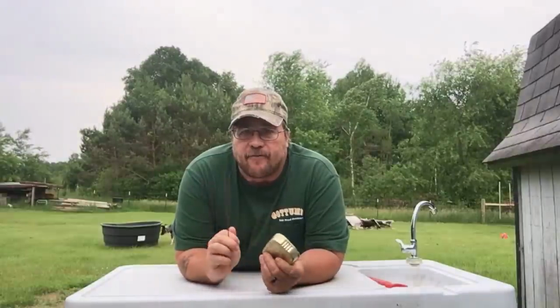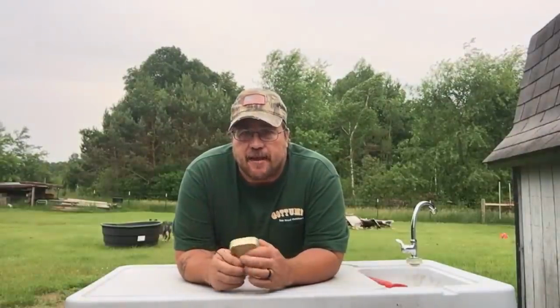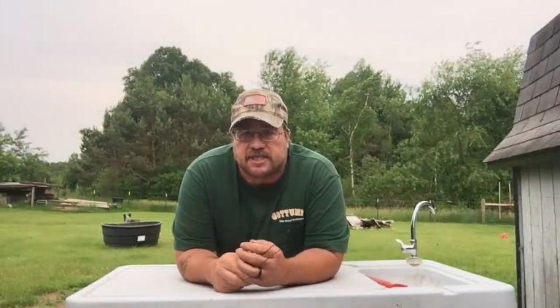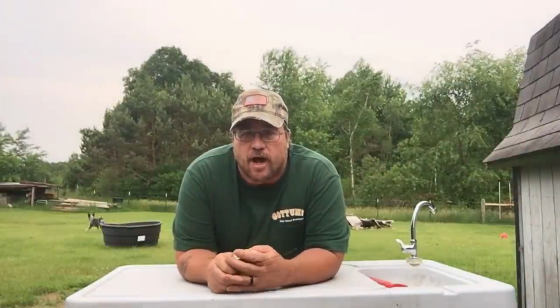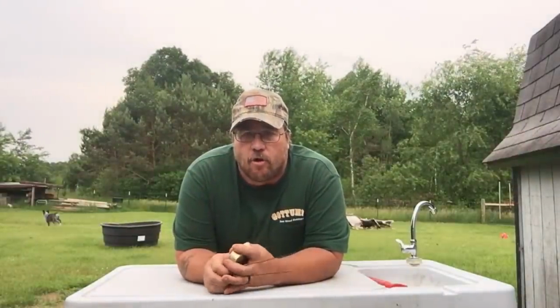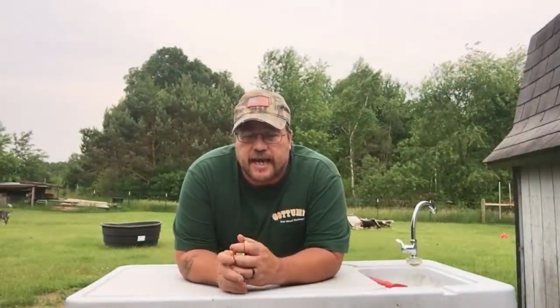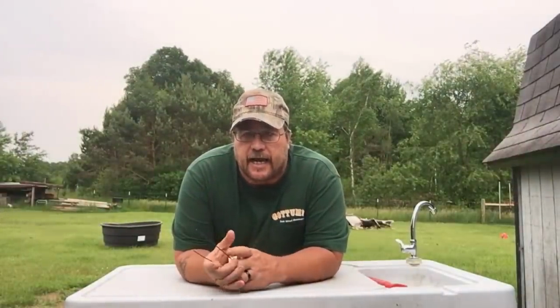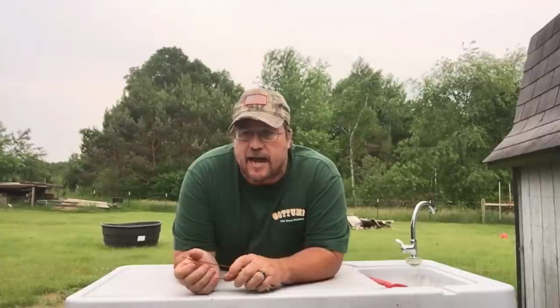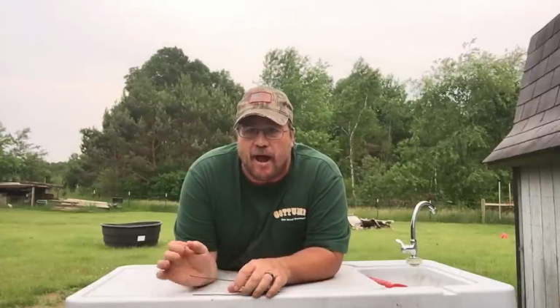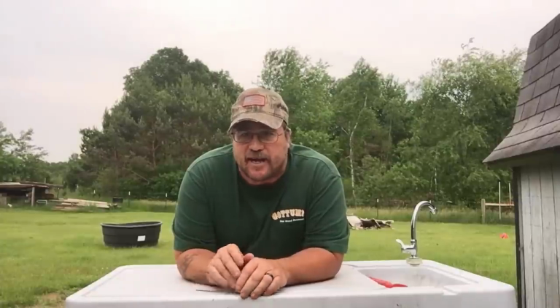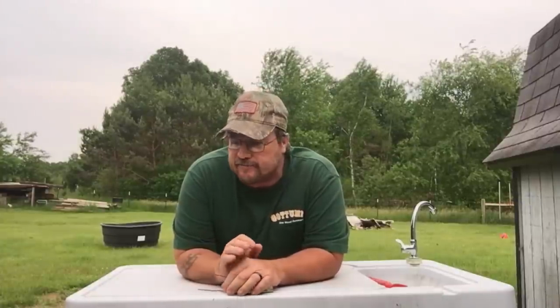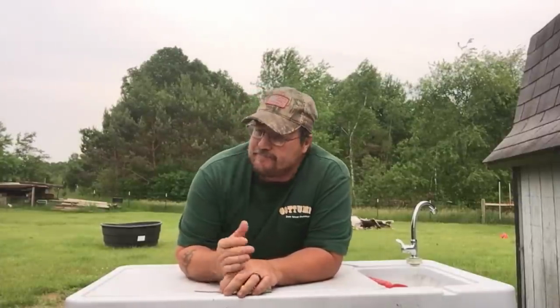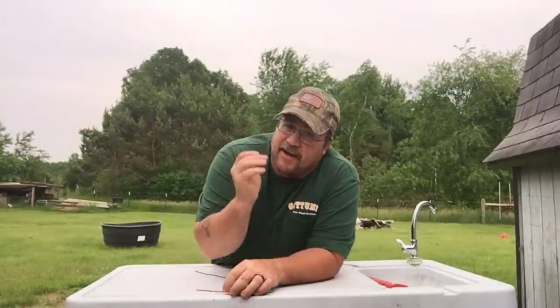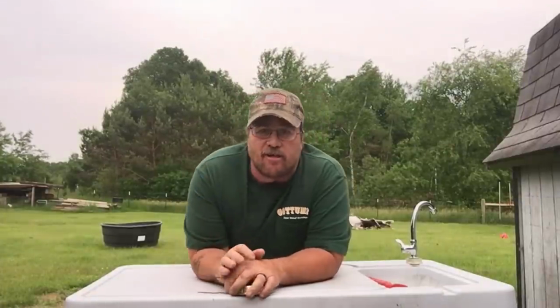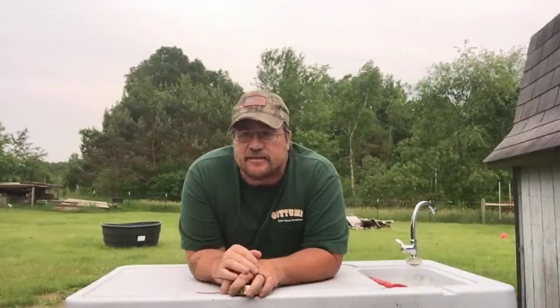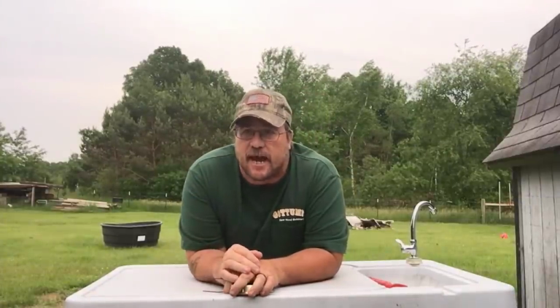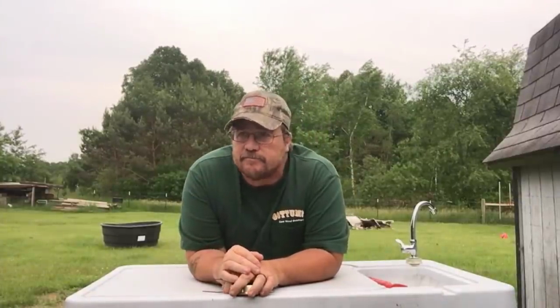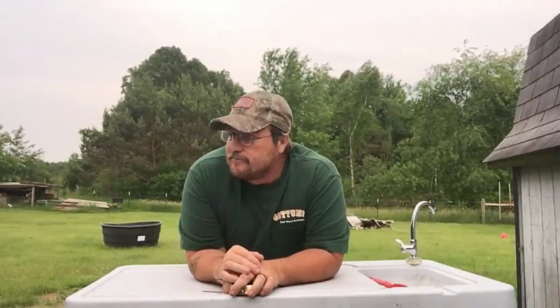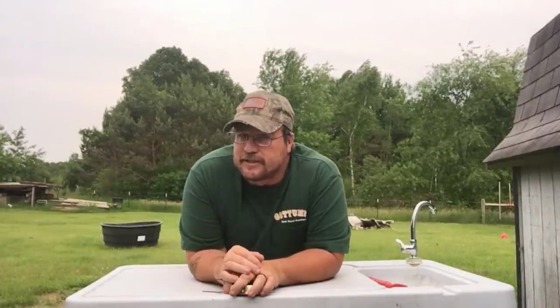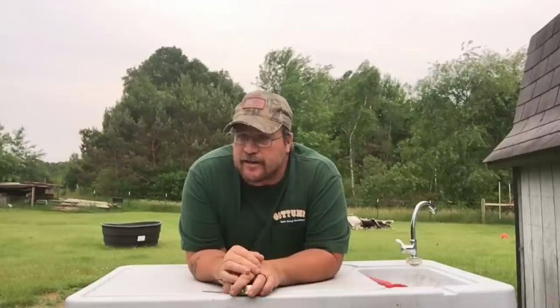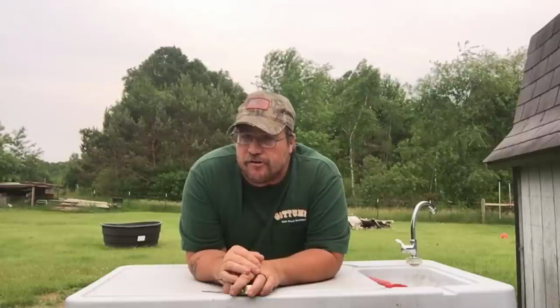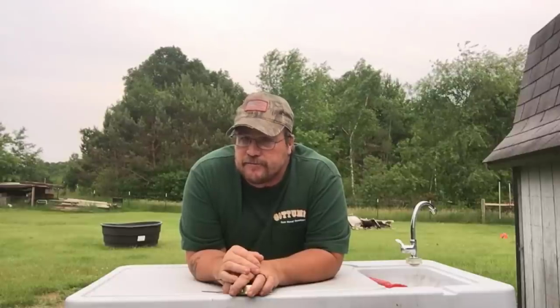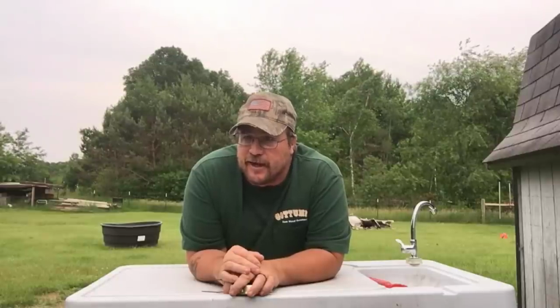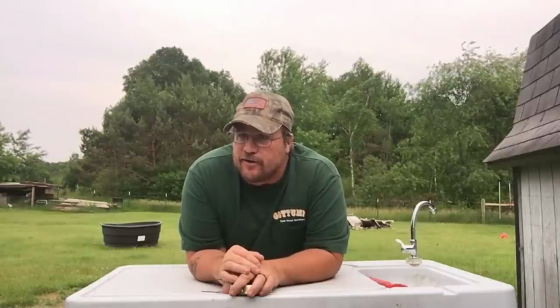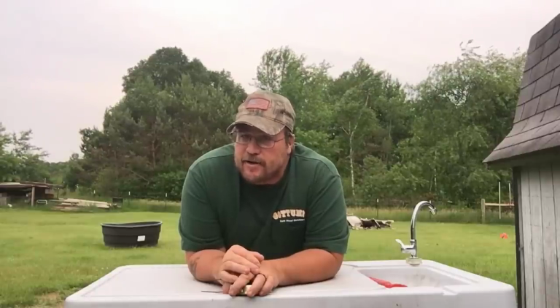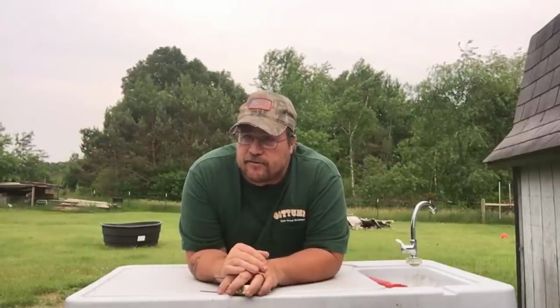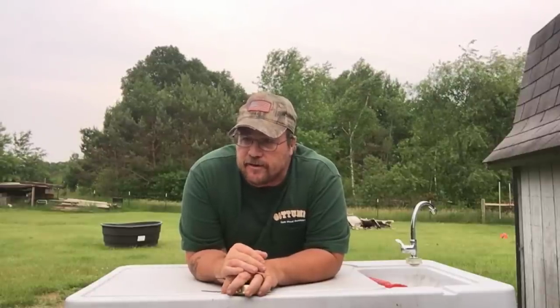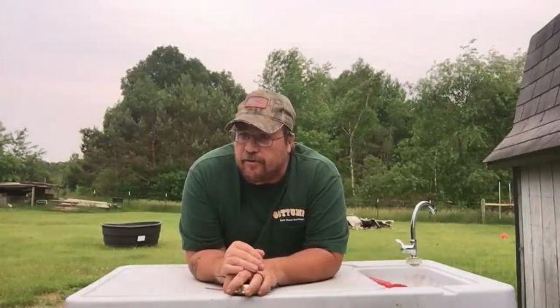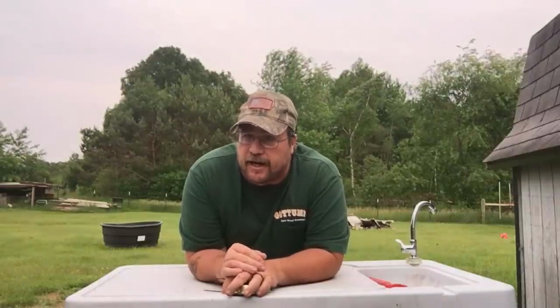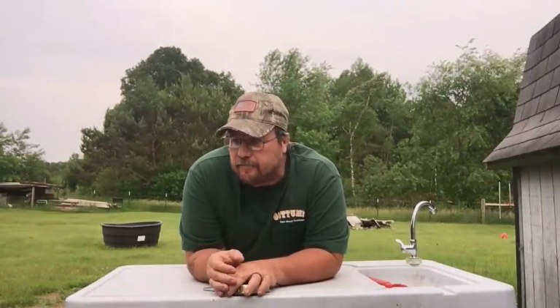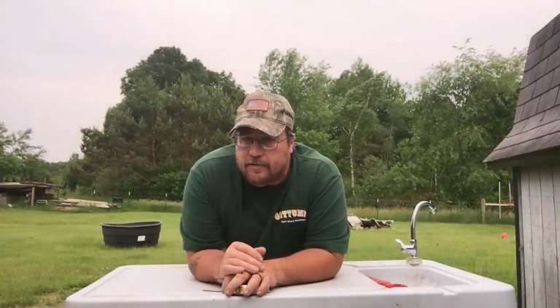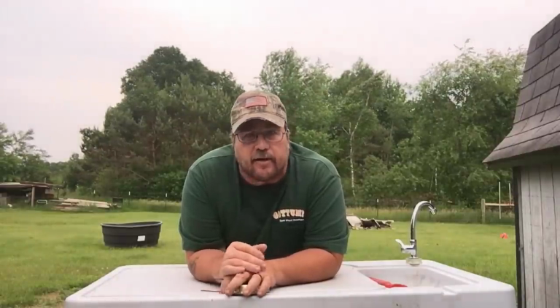Hey folks, Sam here with Sam Wood Outdoors. It's time for a trapping video. I know you all are thinking, Sam, it's middle of June. What are you doing trapping coons? There ain't no money in it. Yeah, there is.